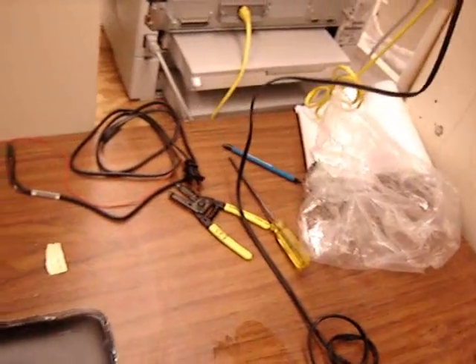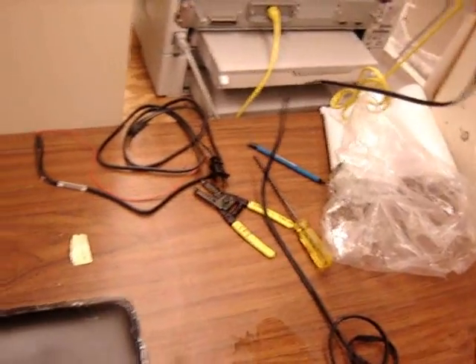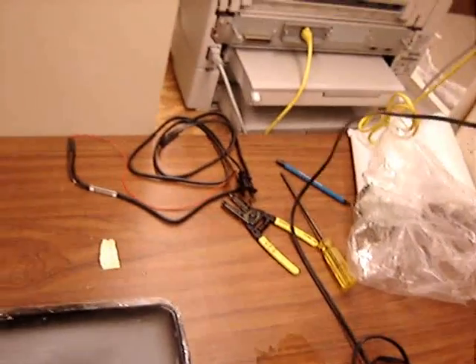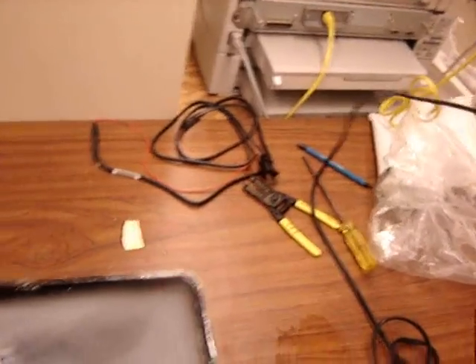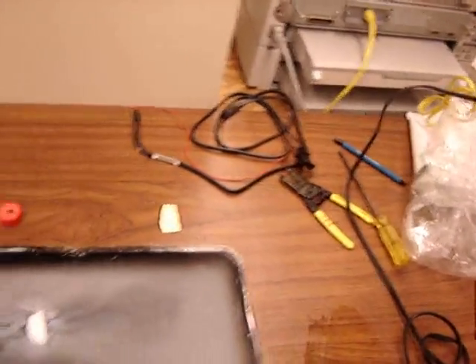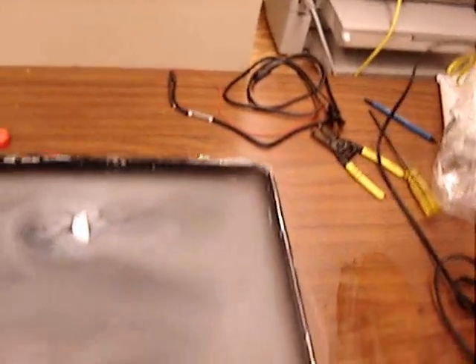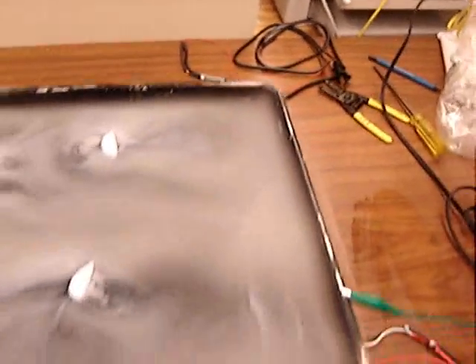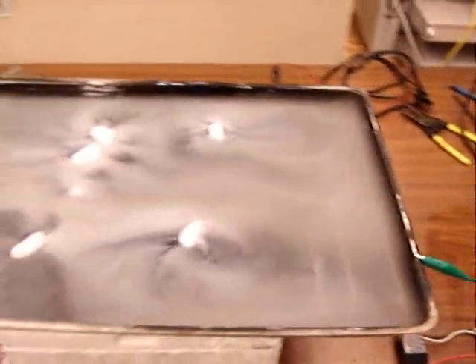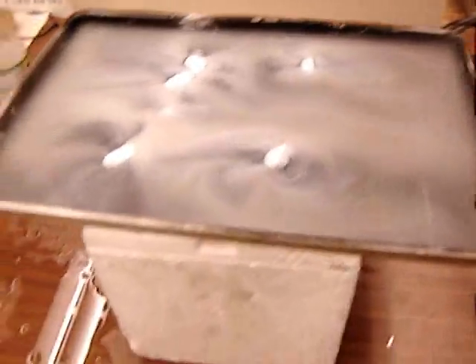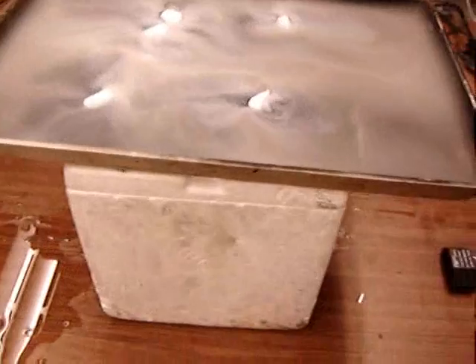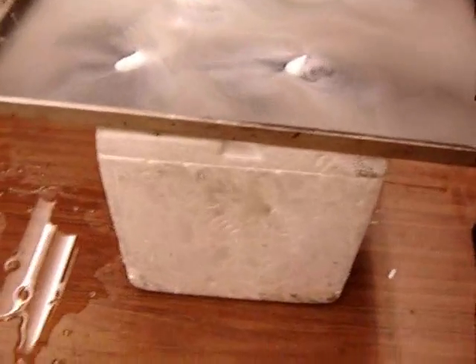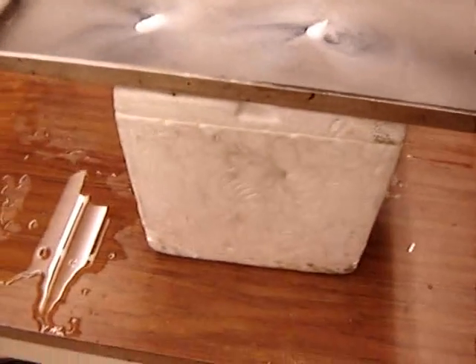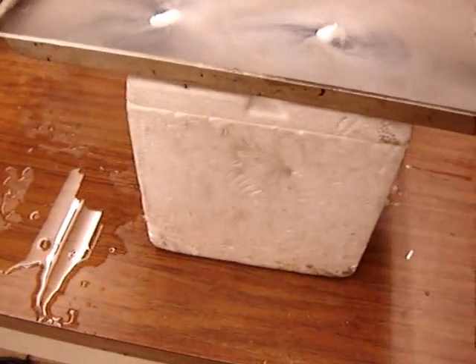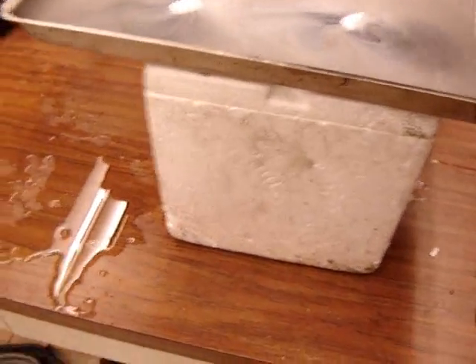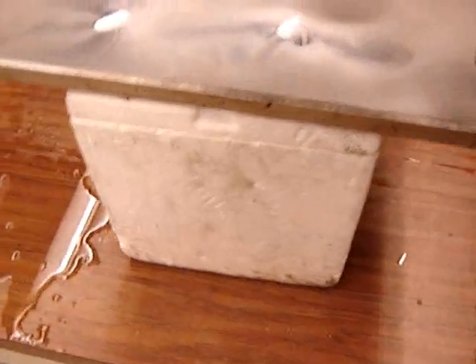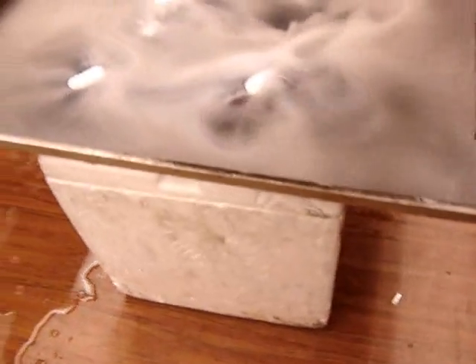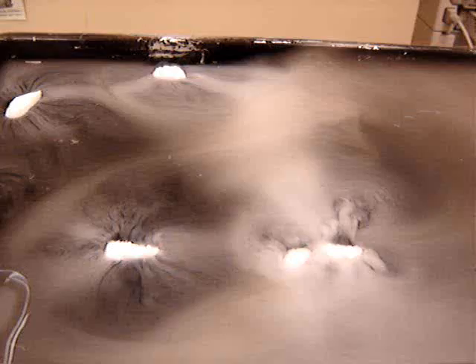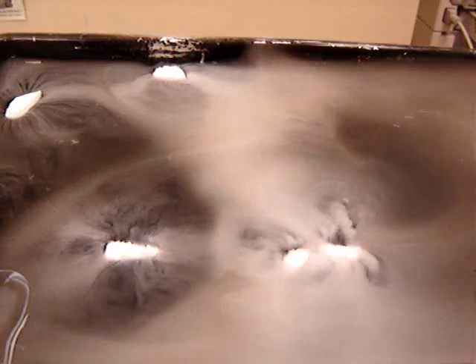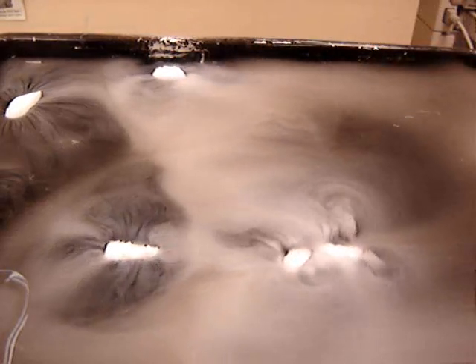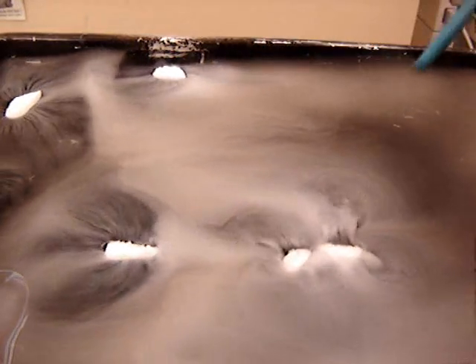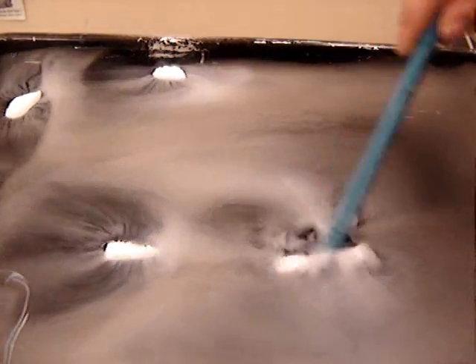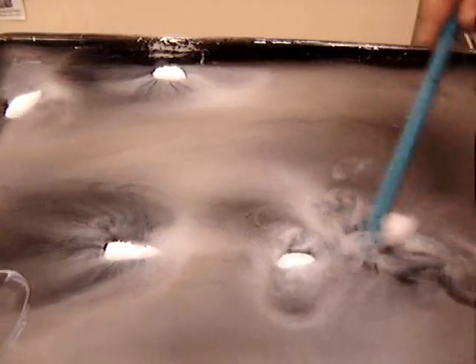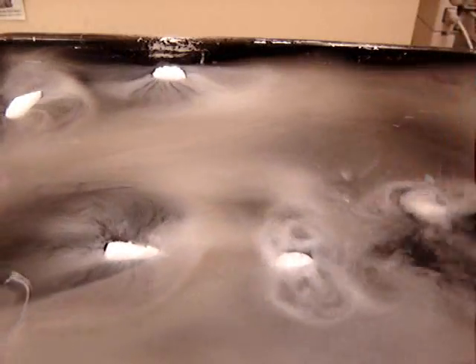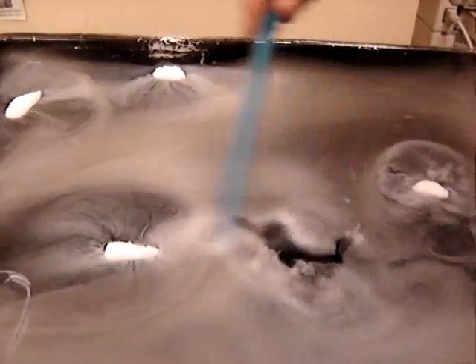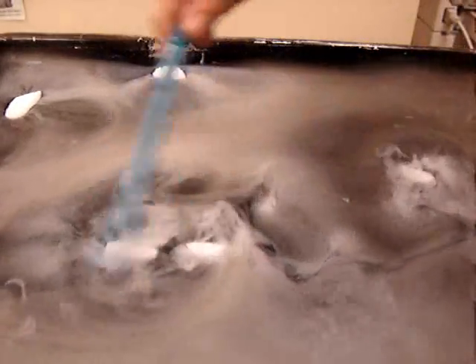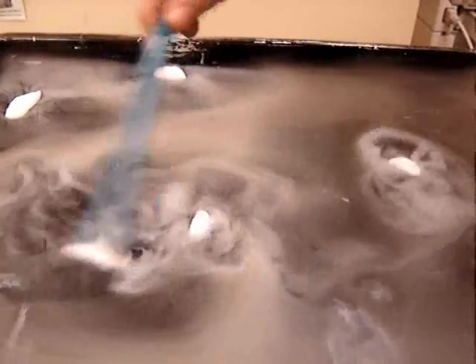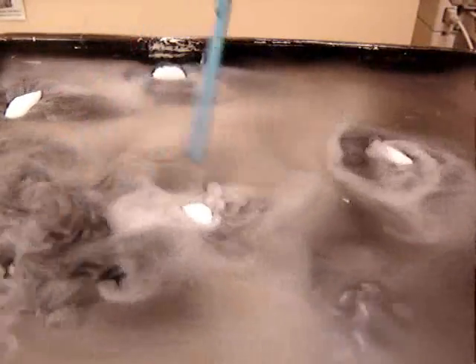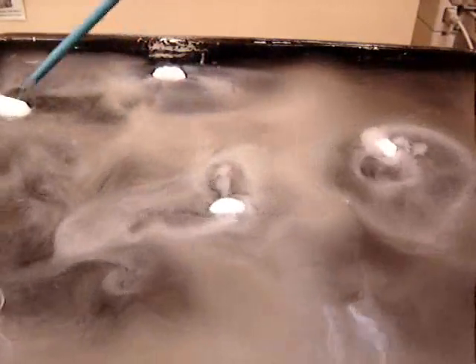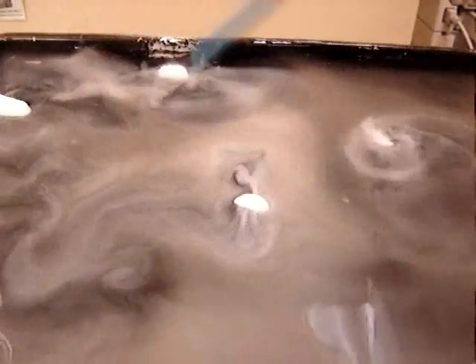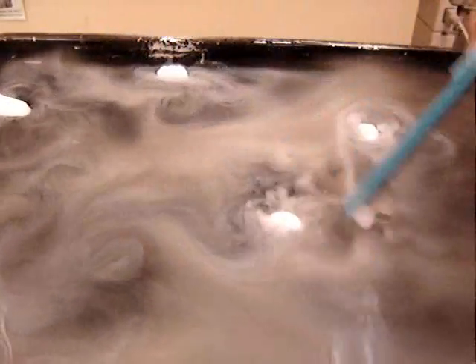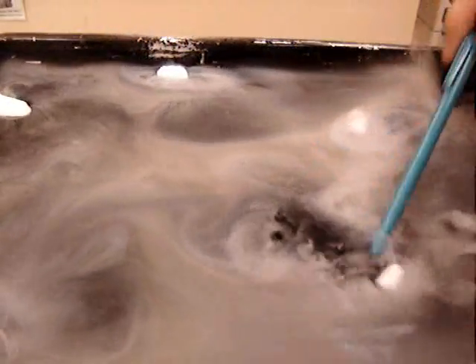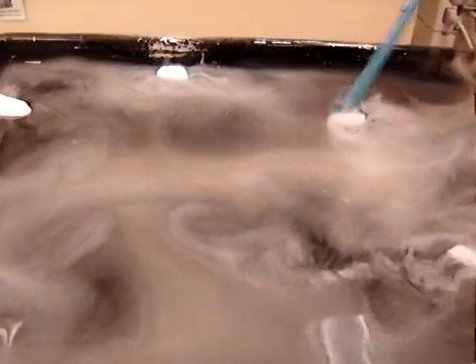Plug the thing in. And if it works, I should get little zaps. Let's move the chunks out of the way so we have a nice layer of fog in the middle.